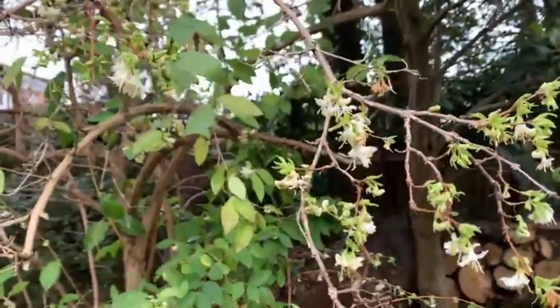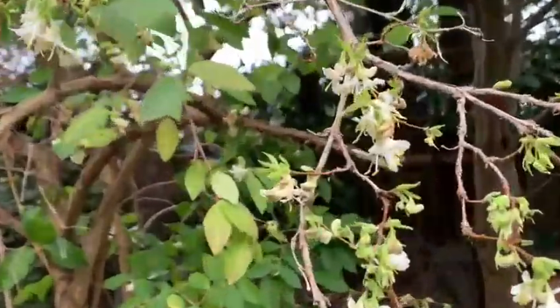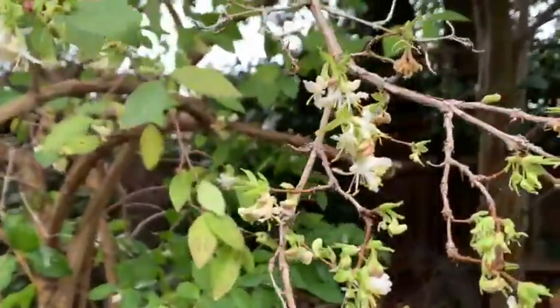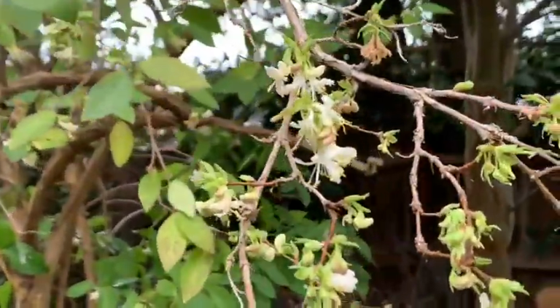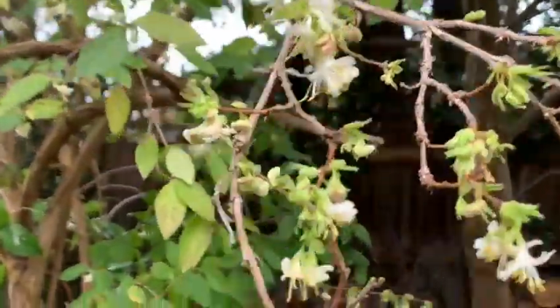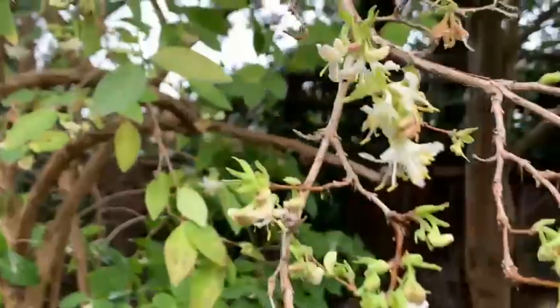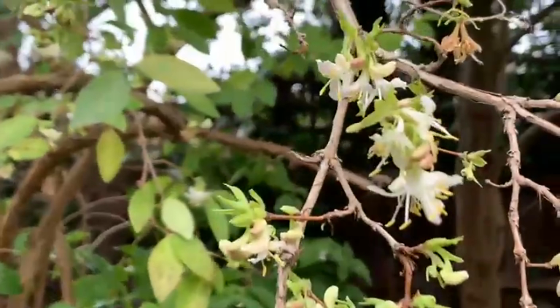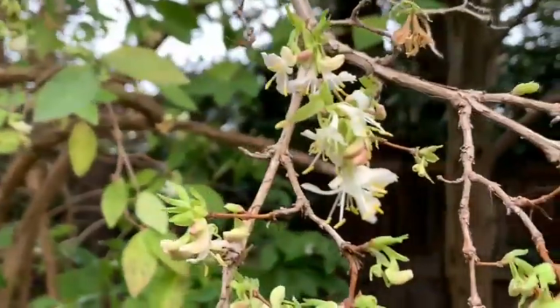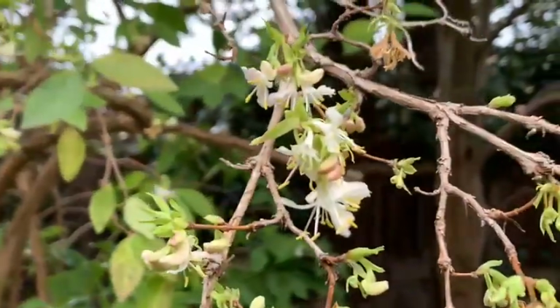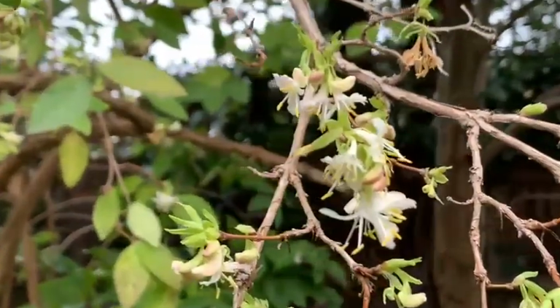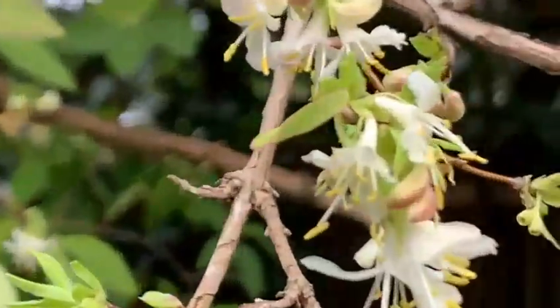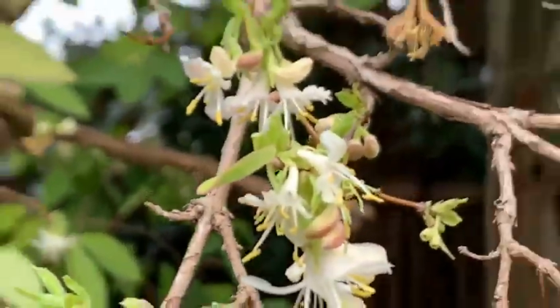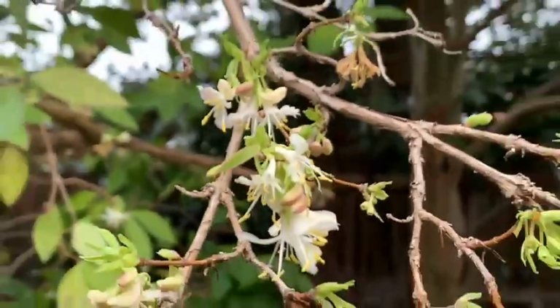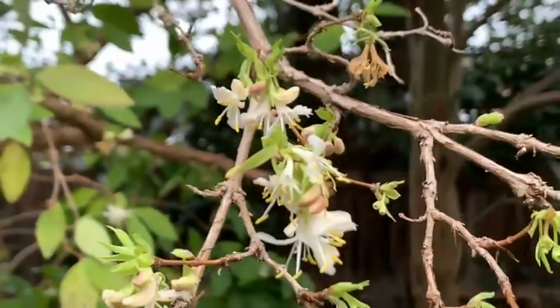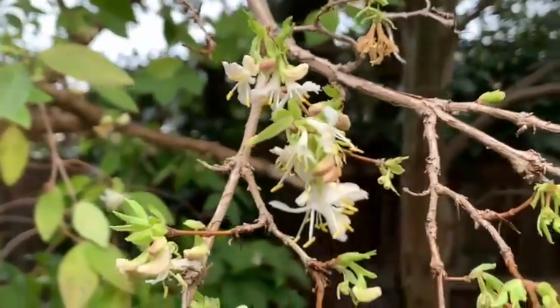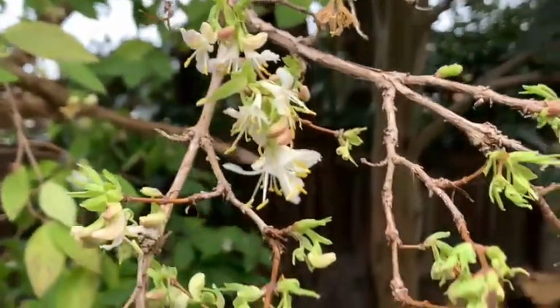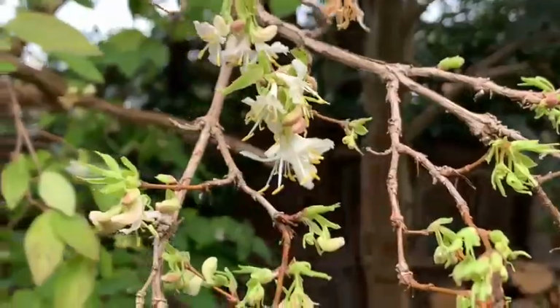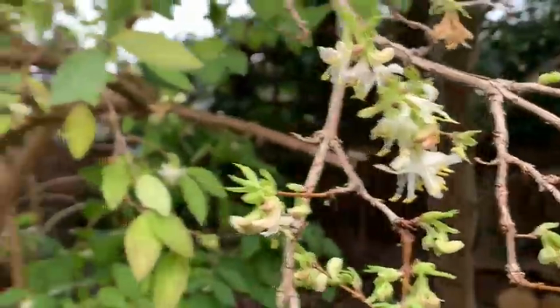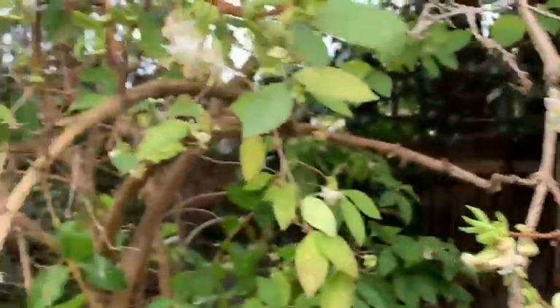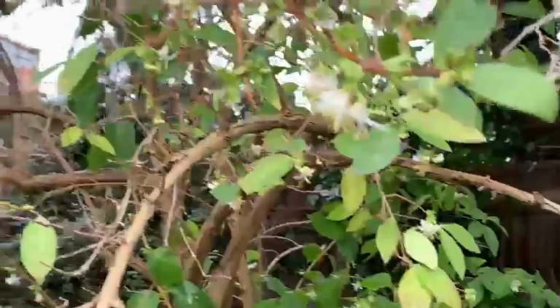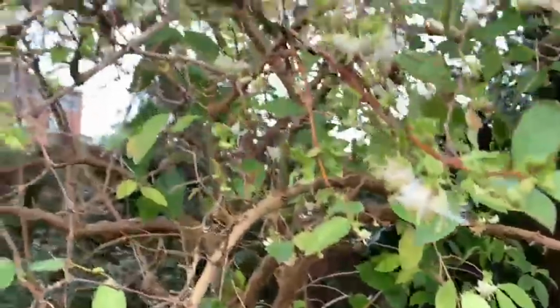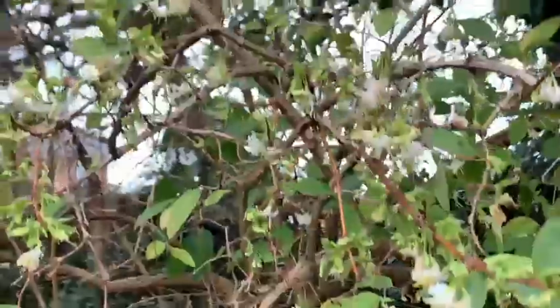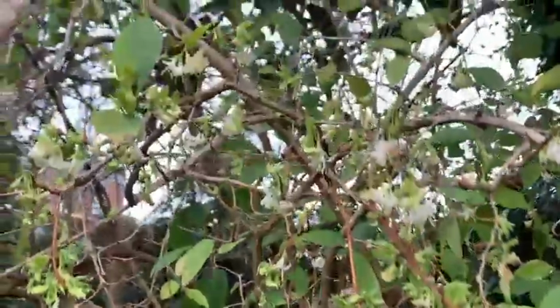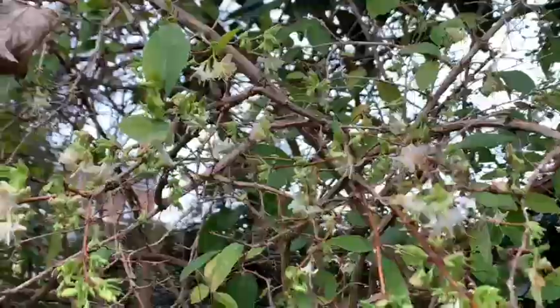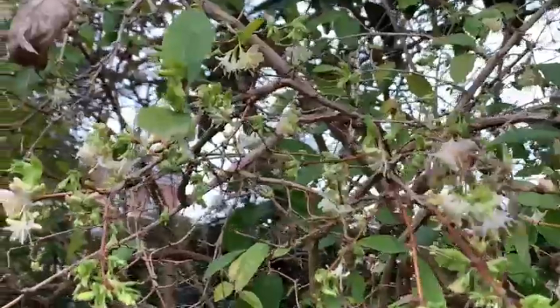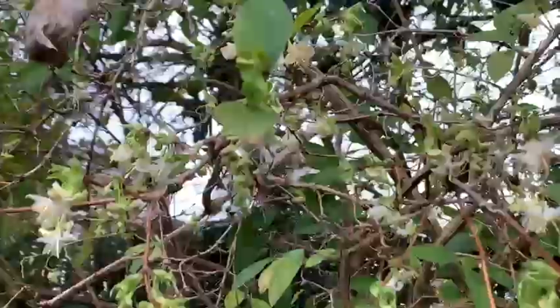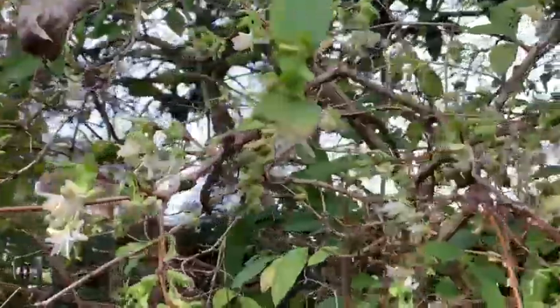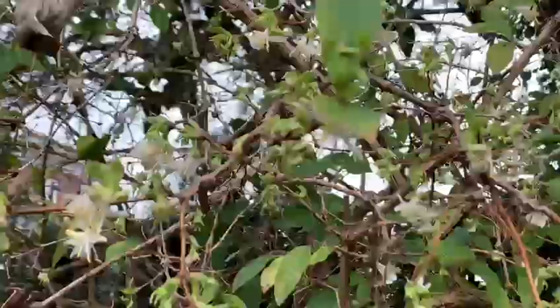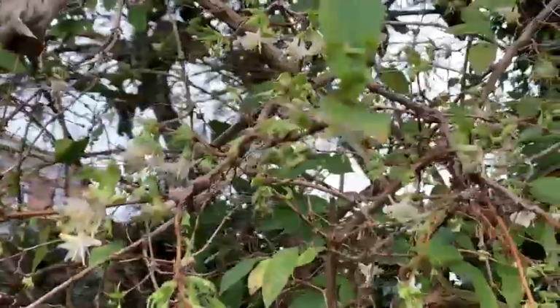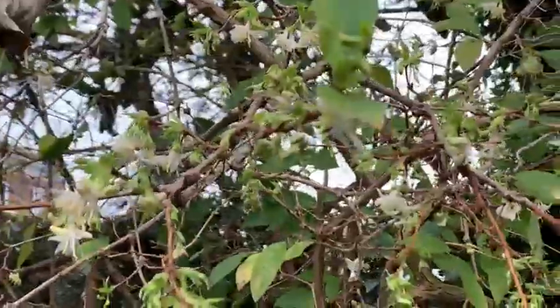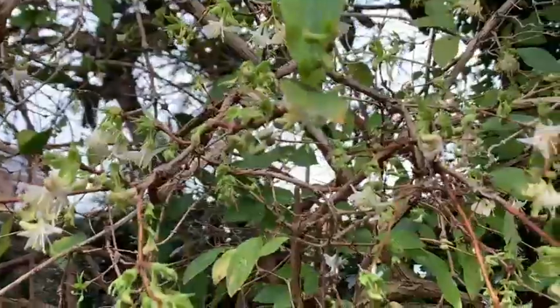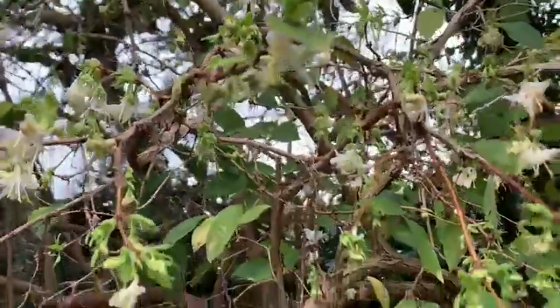Absolutely gorgeous scent, very sweet and just lovely. So that's helping attract a few — very few — insects that are around at the moment.